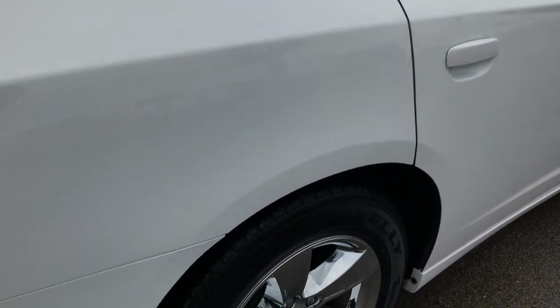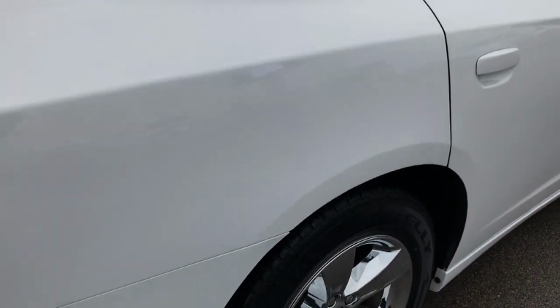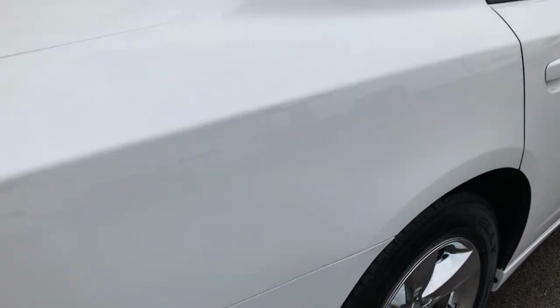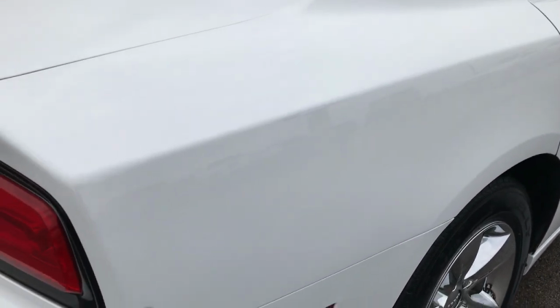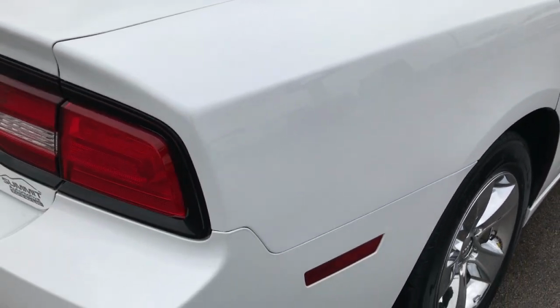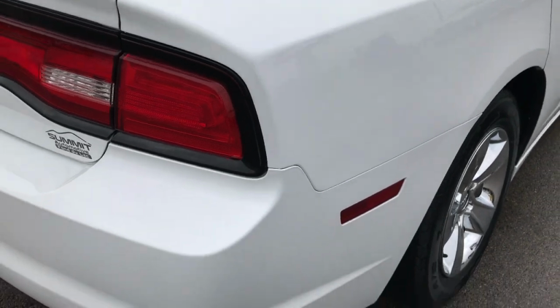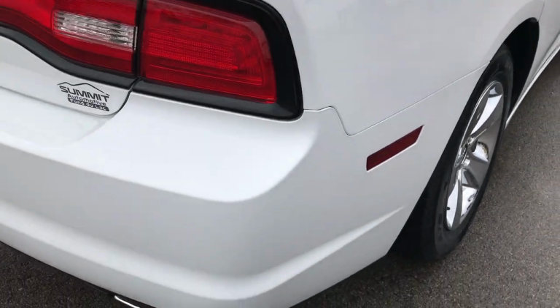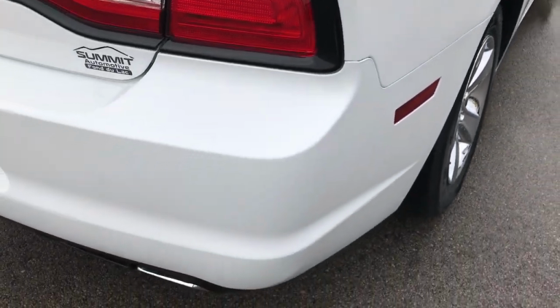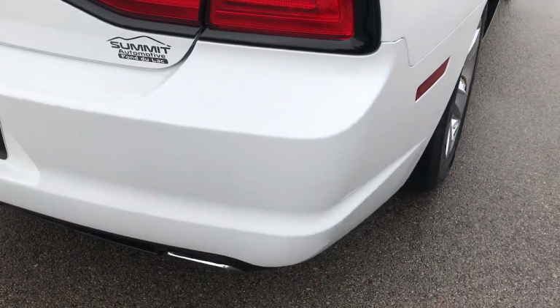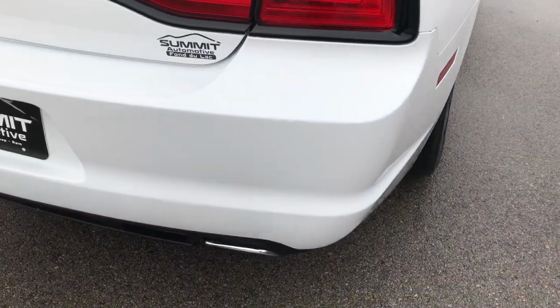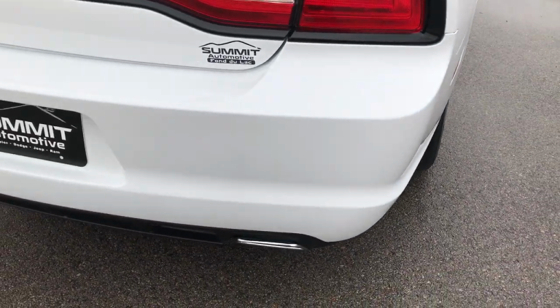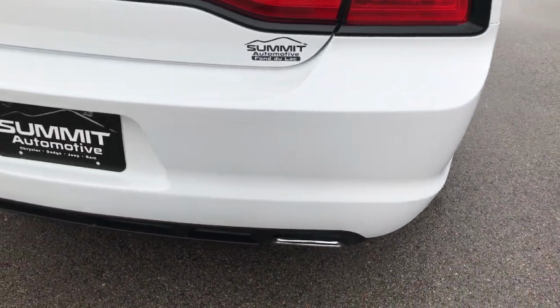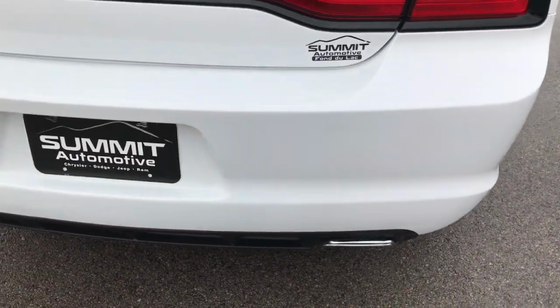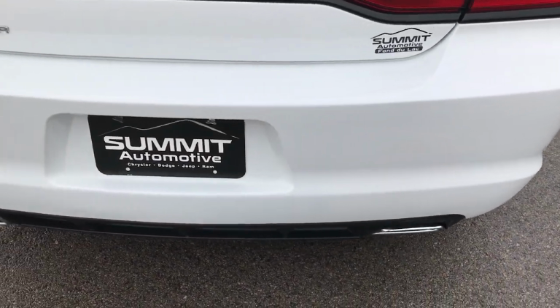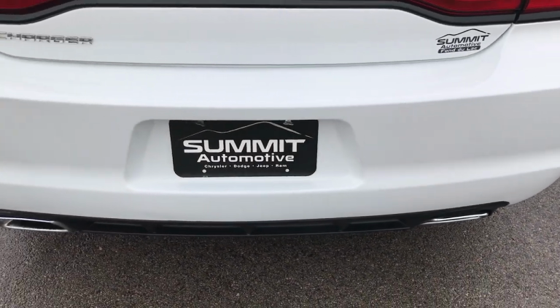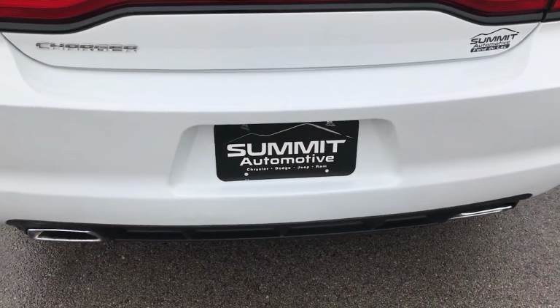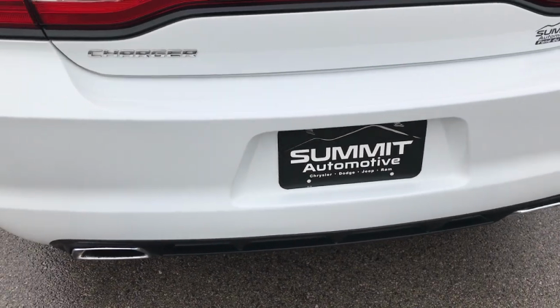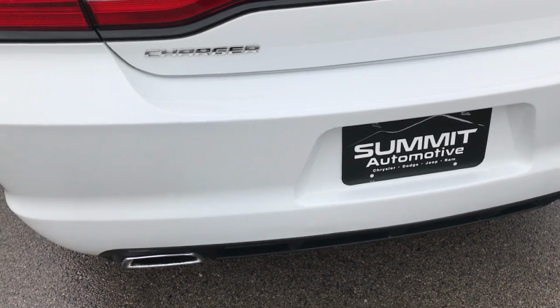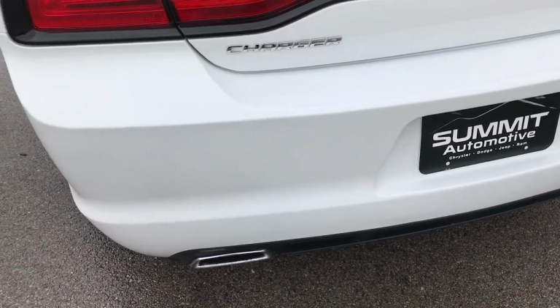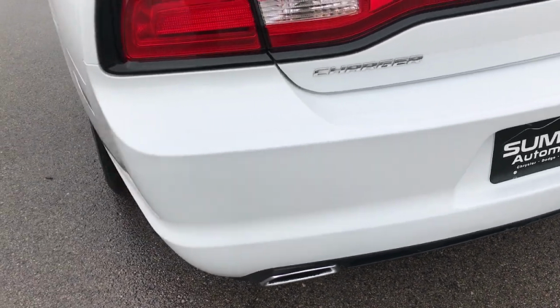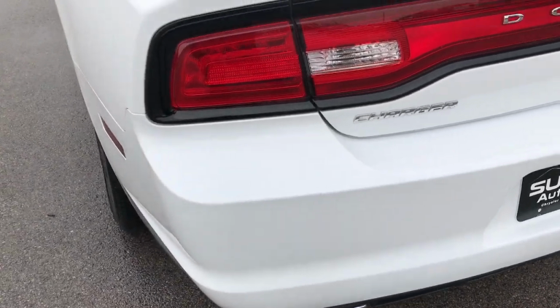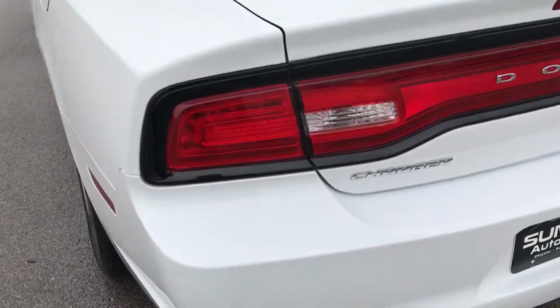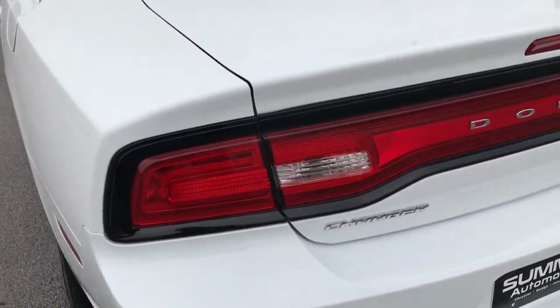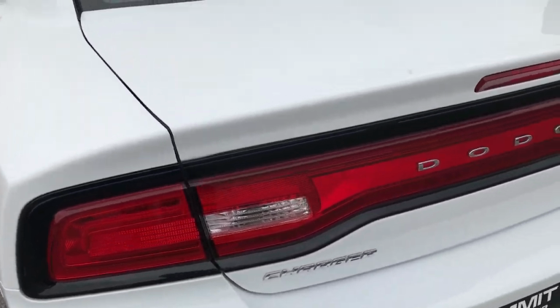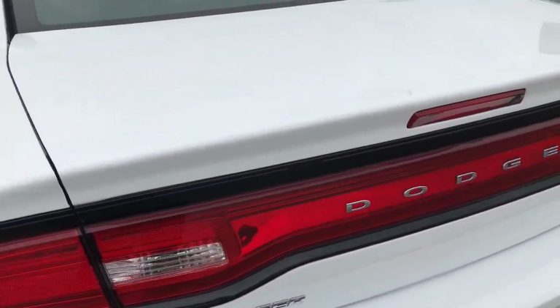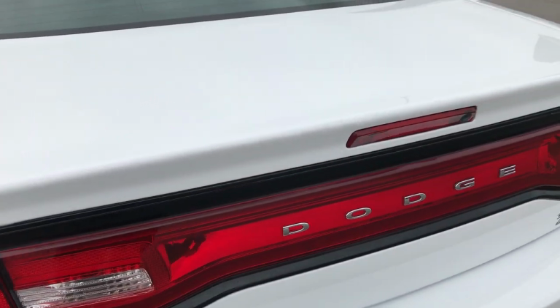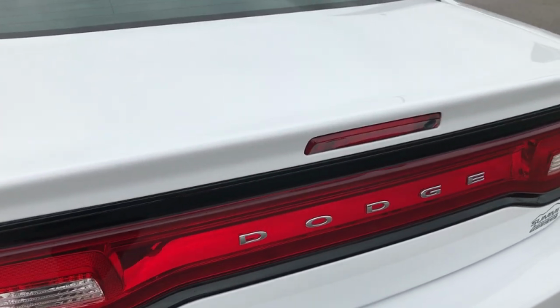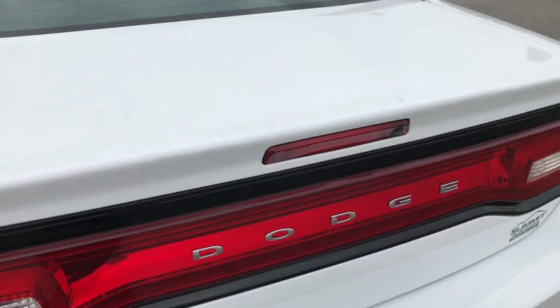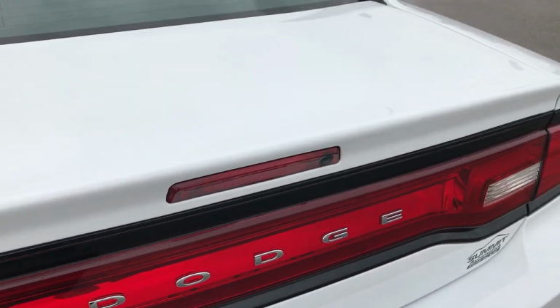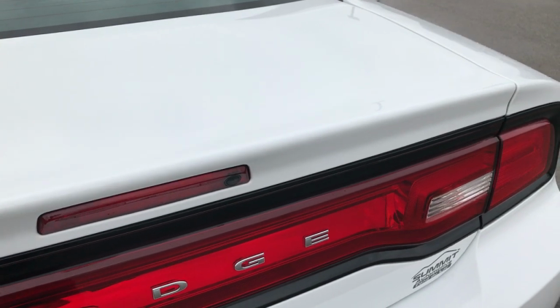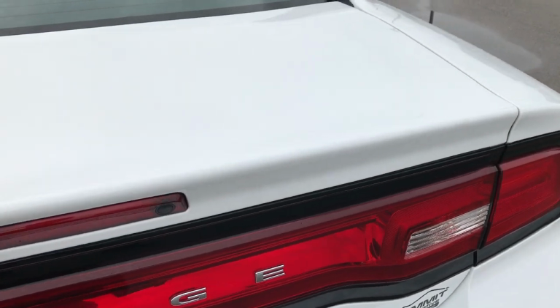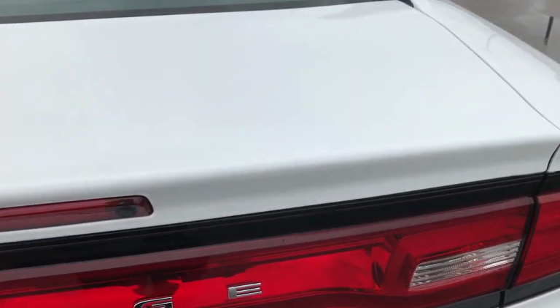We want to make sure you get the most accurate representation so that when you get here there are absolutely no surprises, and you'll know exactly what you're getting so you can have the confidence to make that trip knowing you're getting a high quality vehicle.